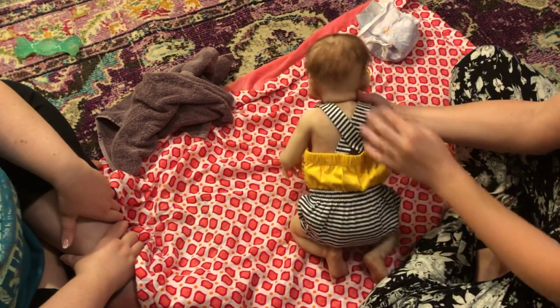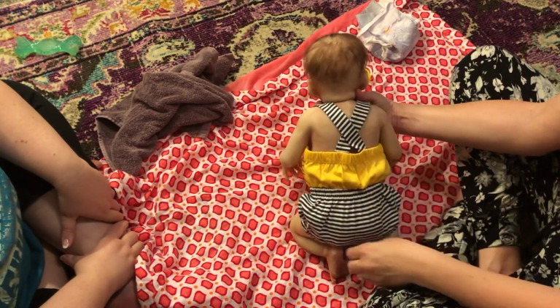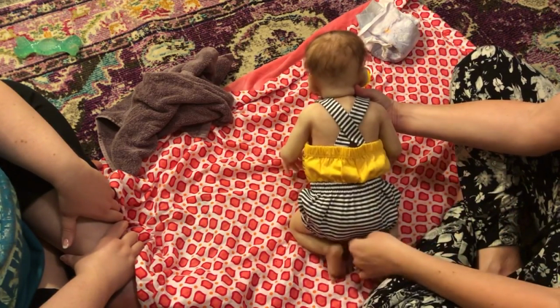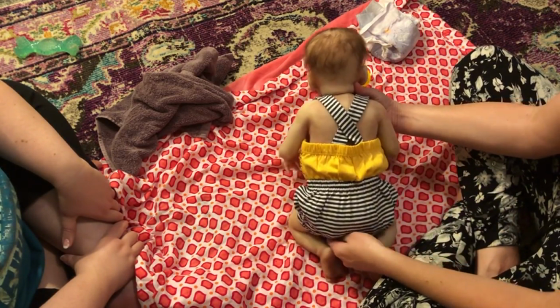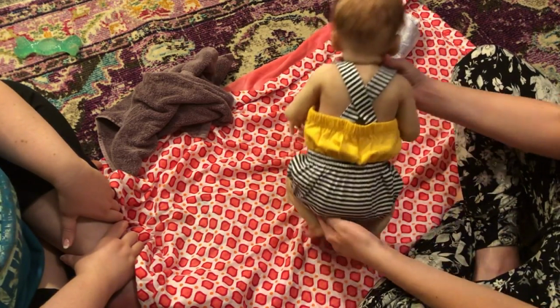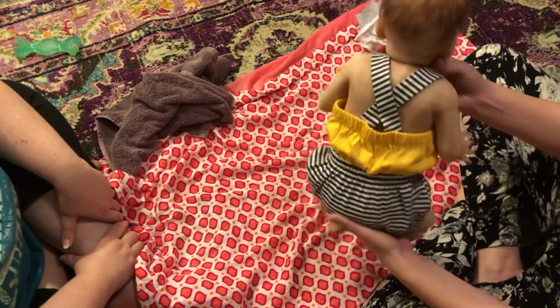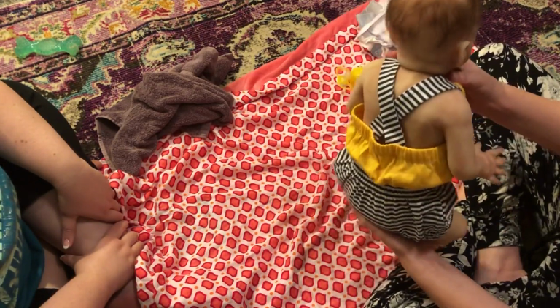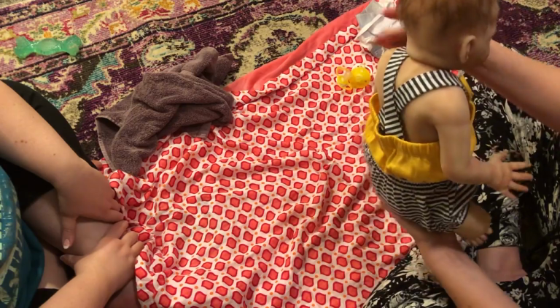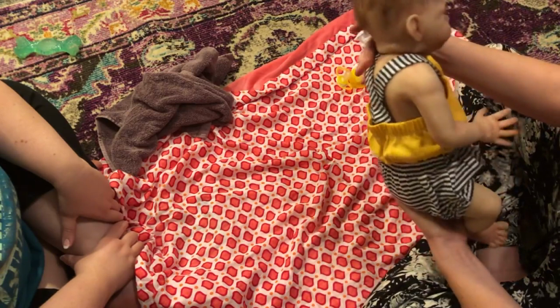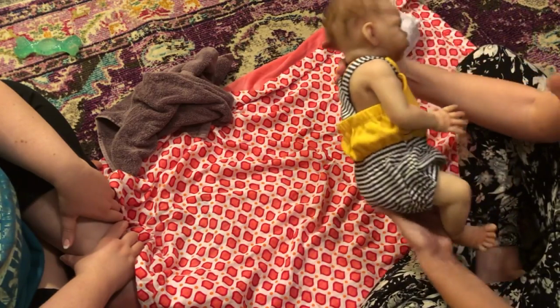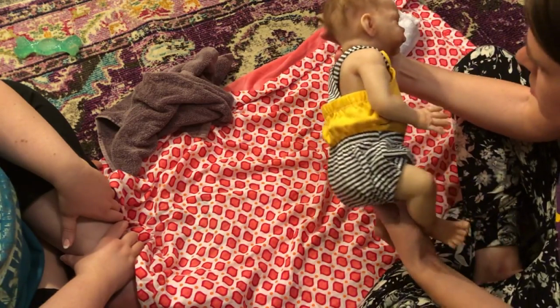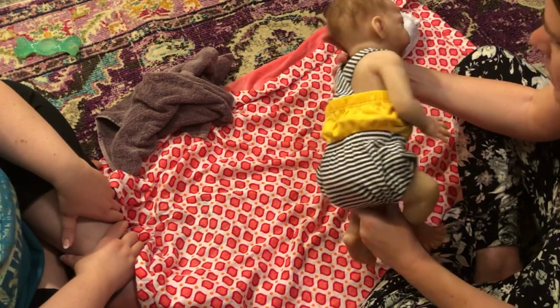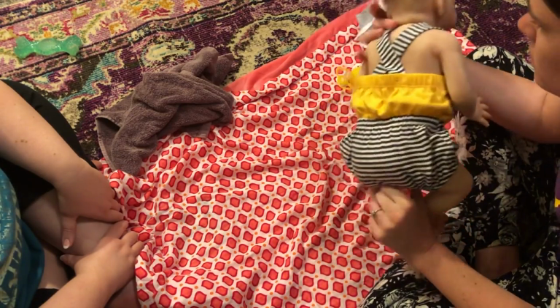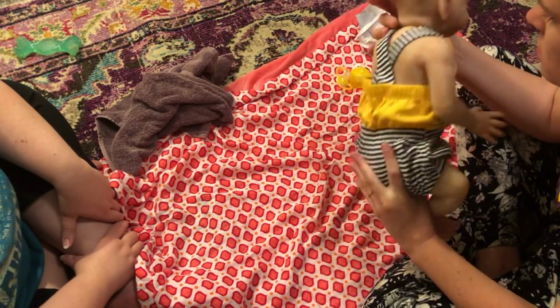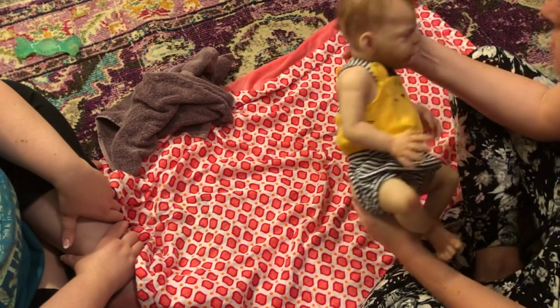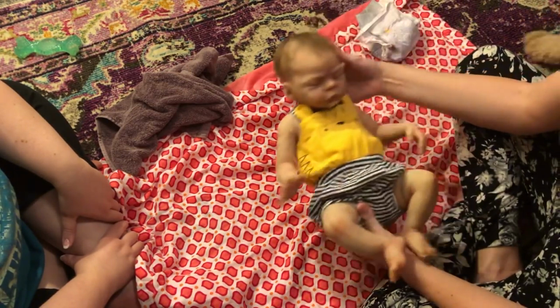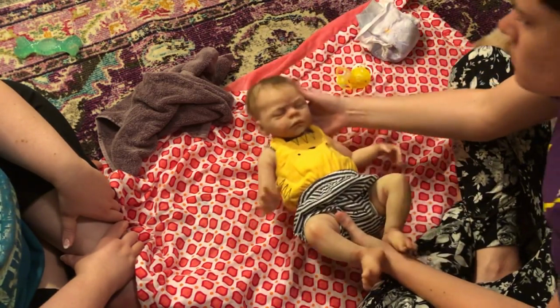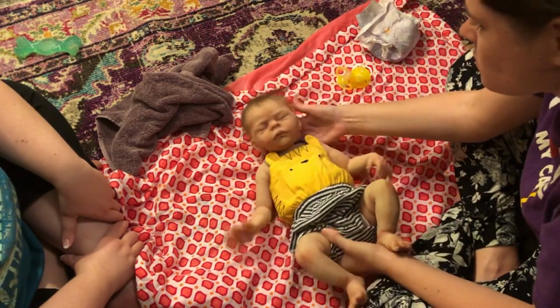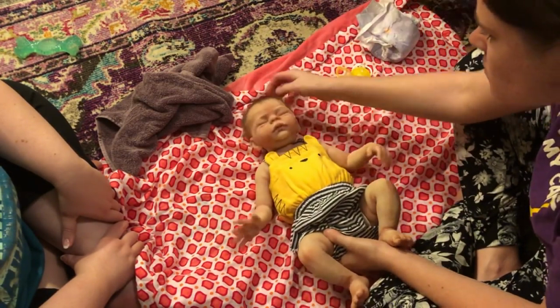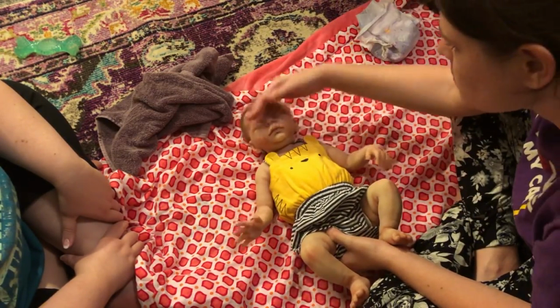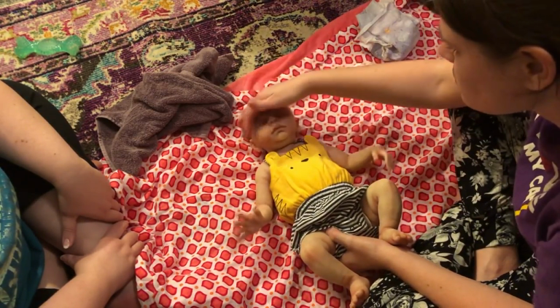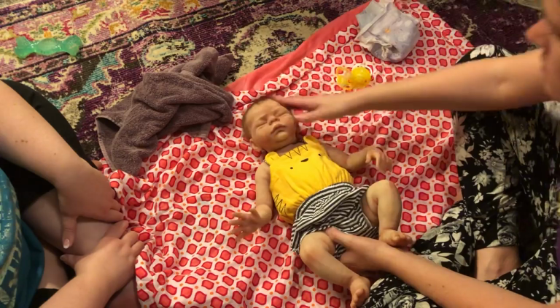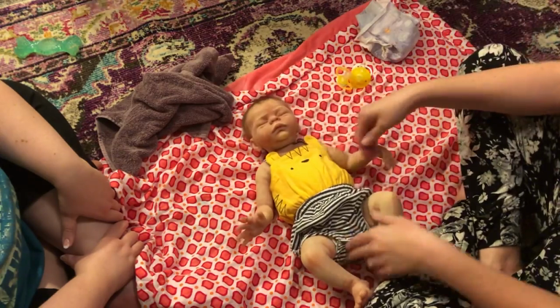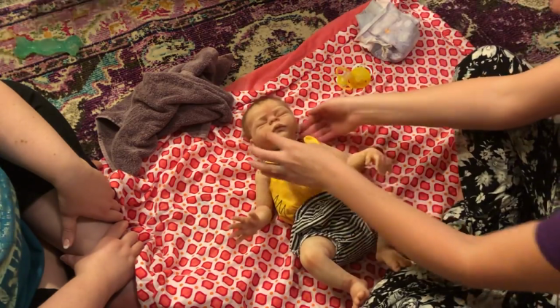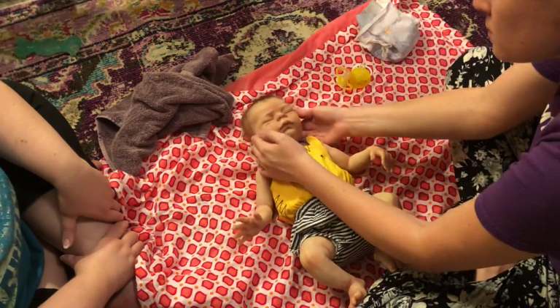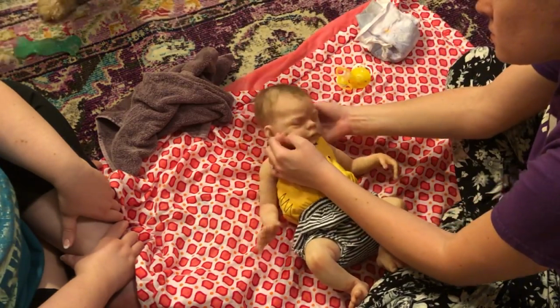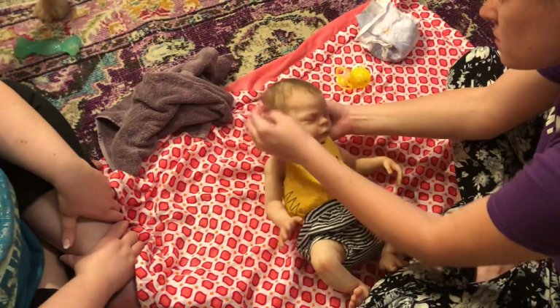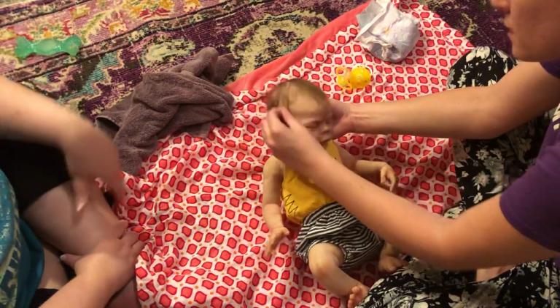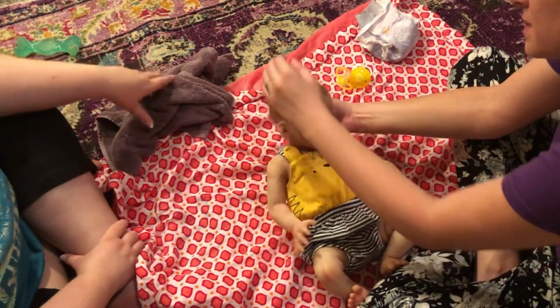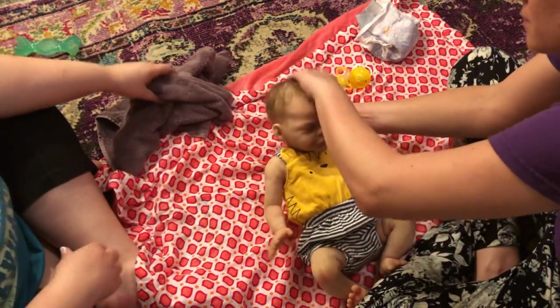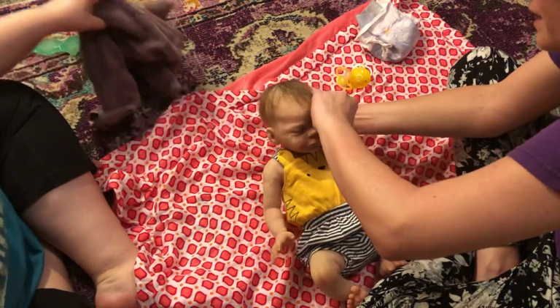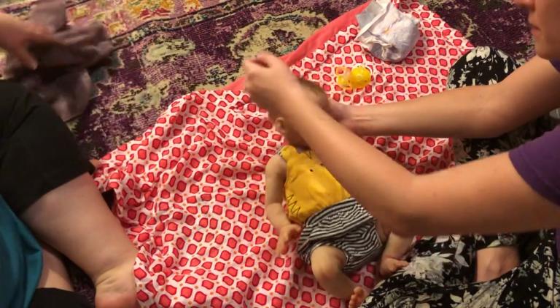I don't have a hairbrush with me — I don't know where it is. It'll be okay though because he'll be in his car seat. Now you gotta figure out which pacifier. I always like him without one.